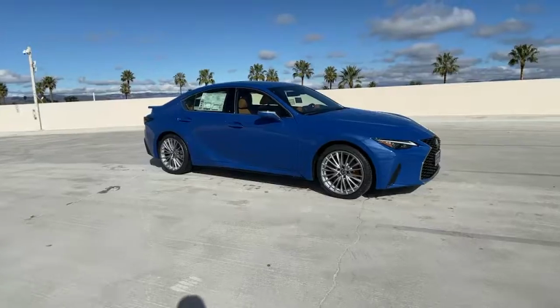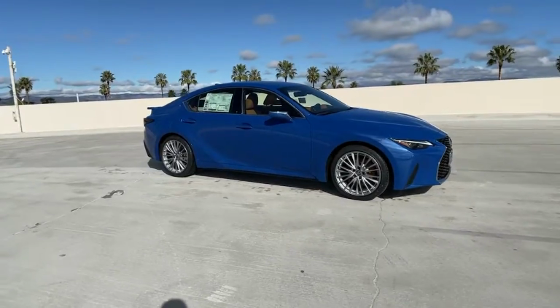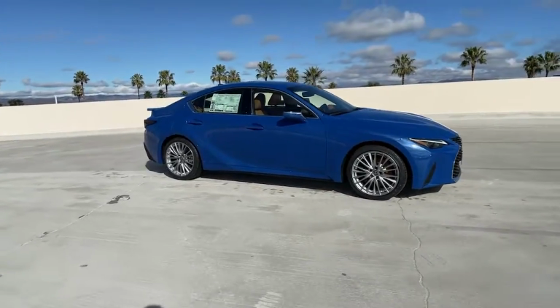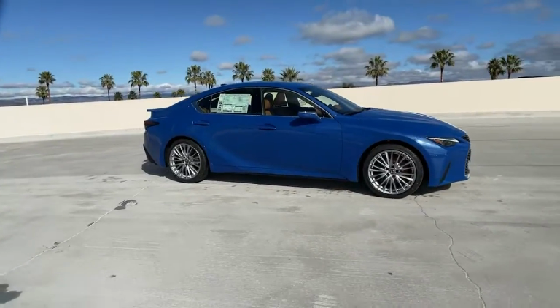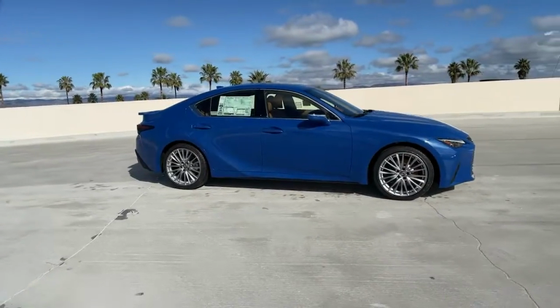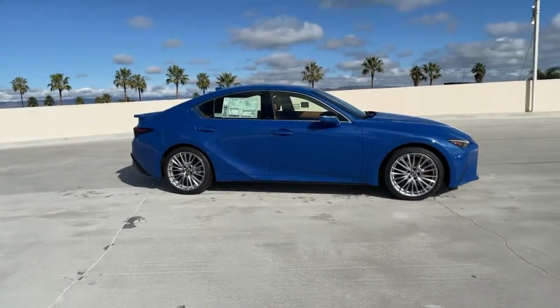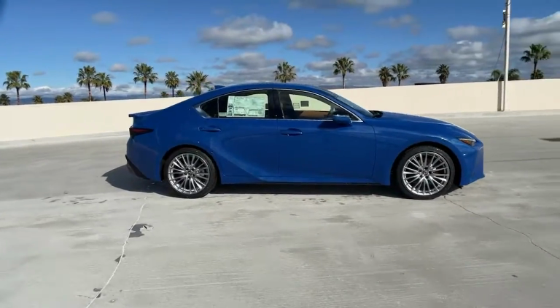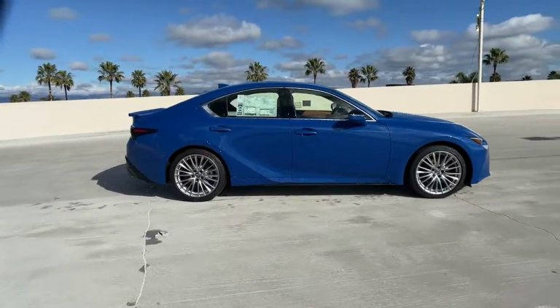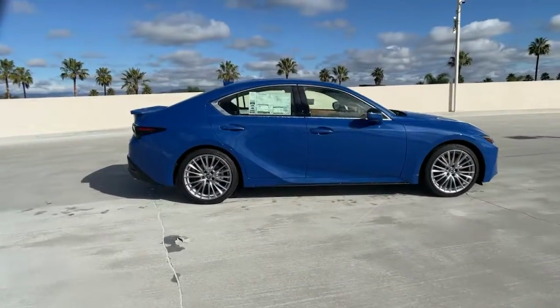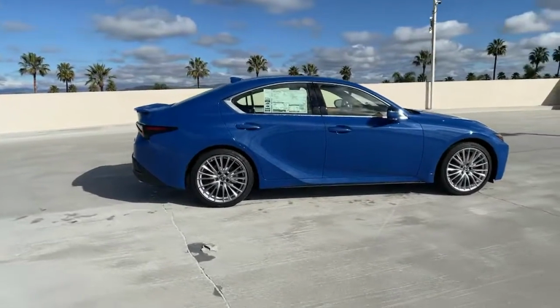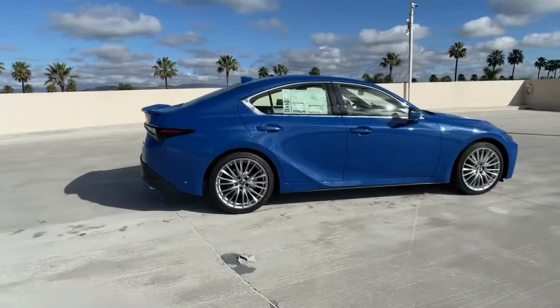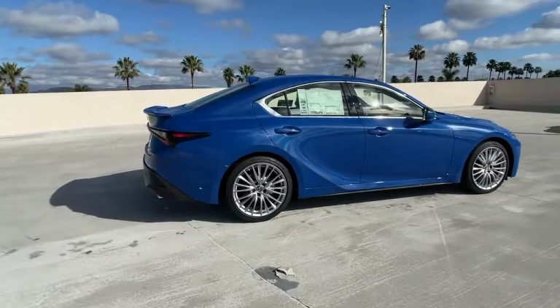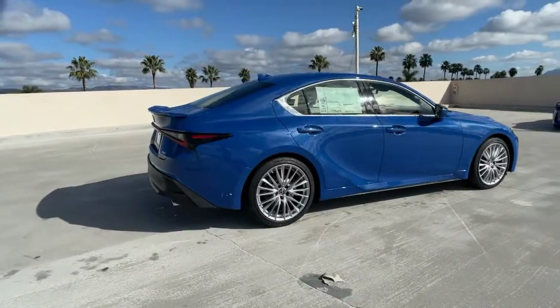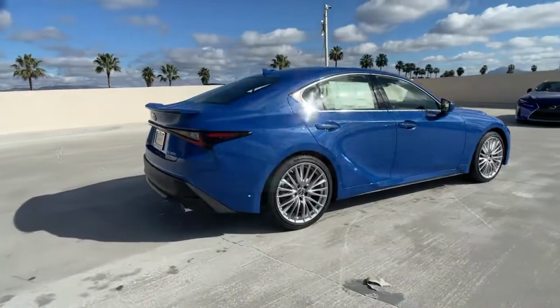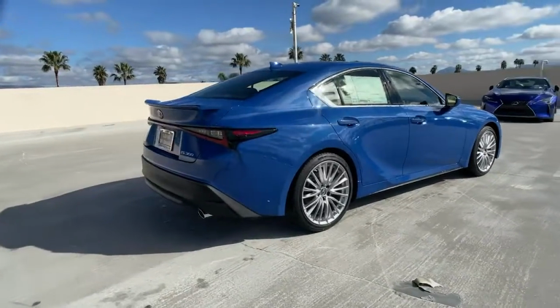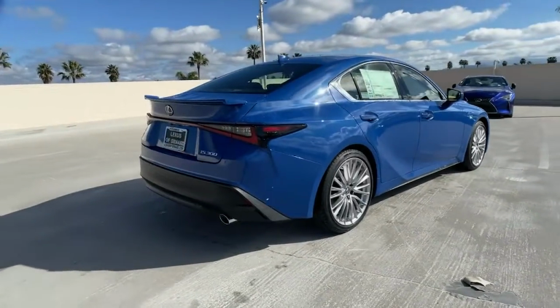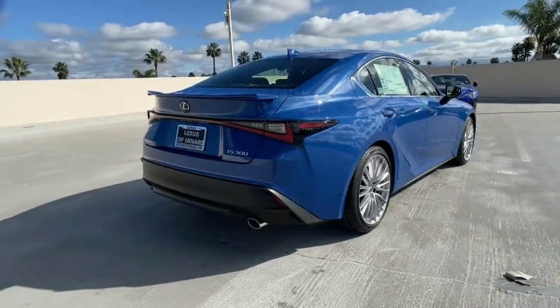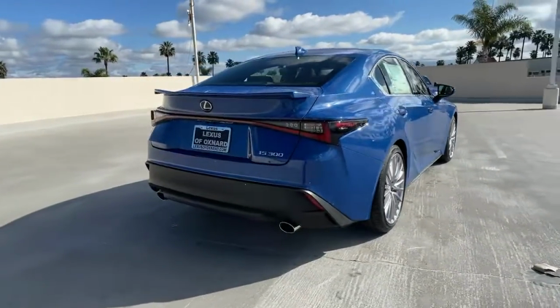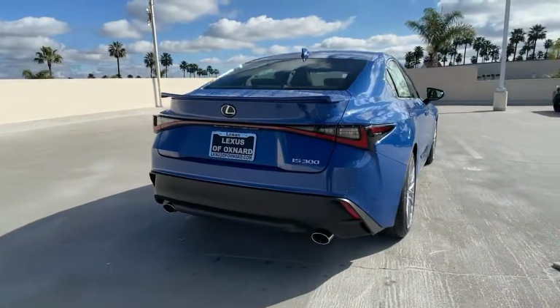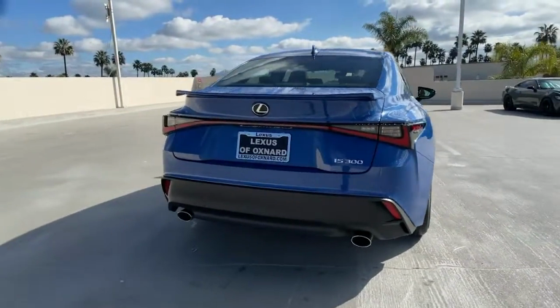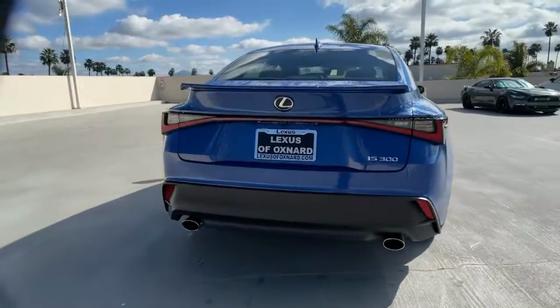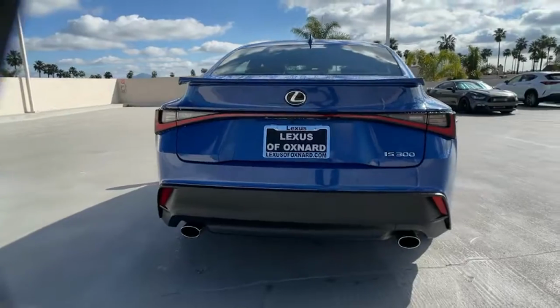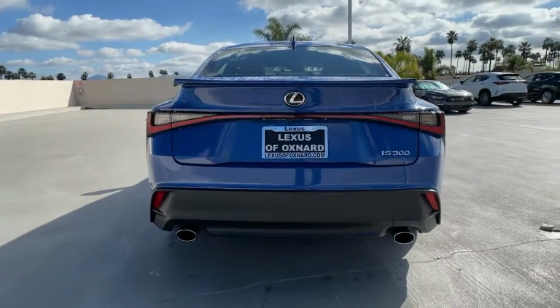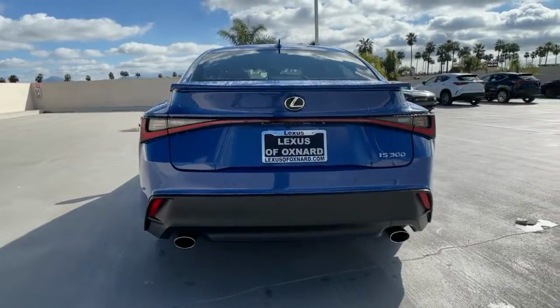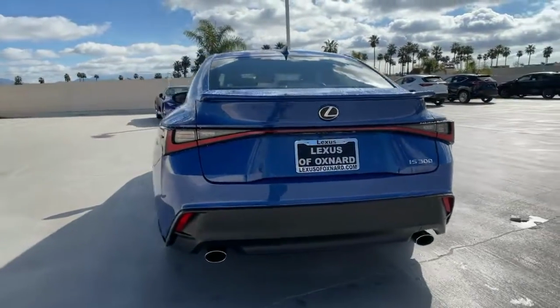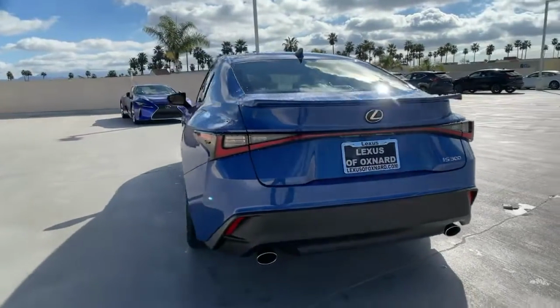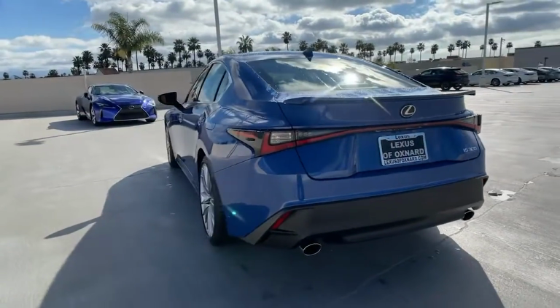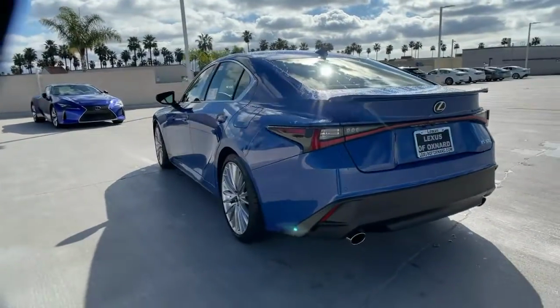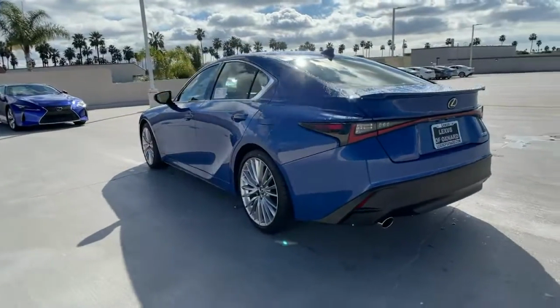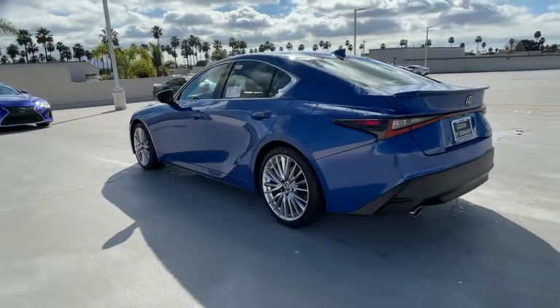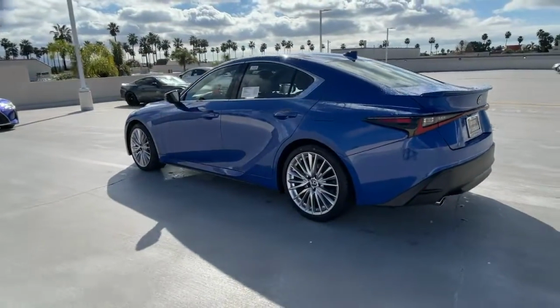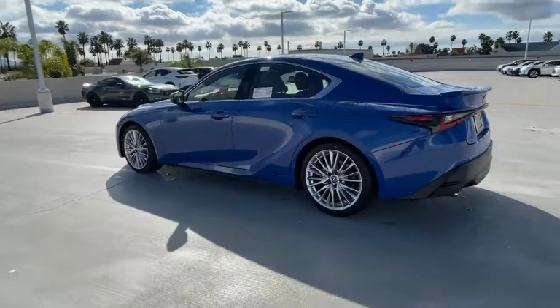Hop into the 2022 Lexus IS. Here's a feature-rich IS, the compact luxury sedan with a penchant for safety. Its suite of driver assist tech has your back so you can relax and enjoy its velvety smooth ride.